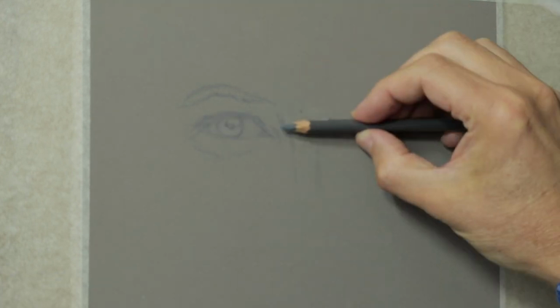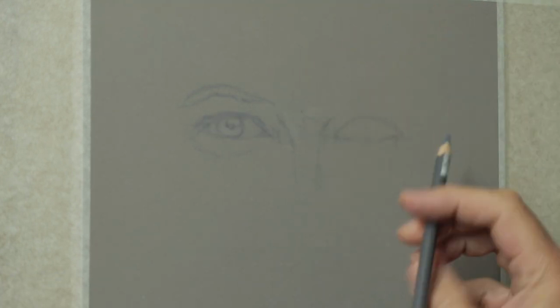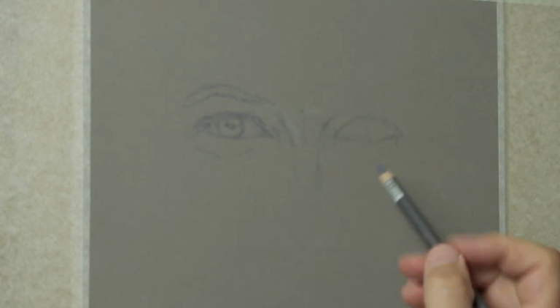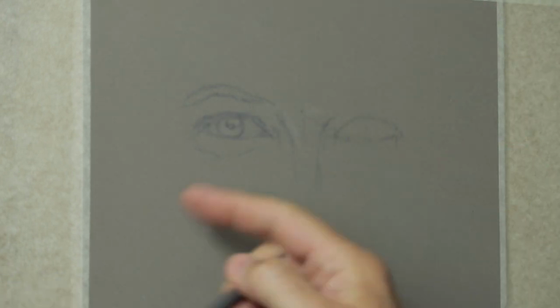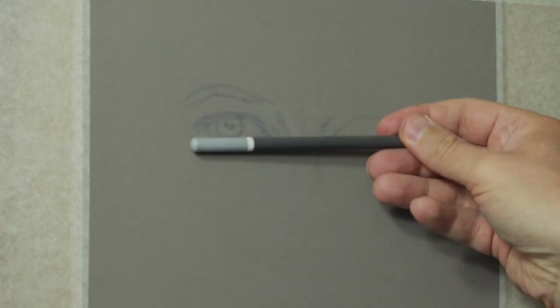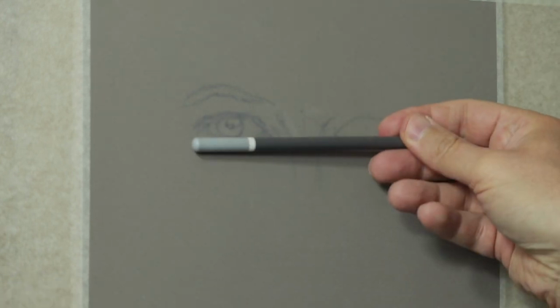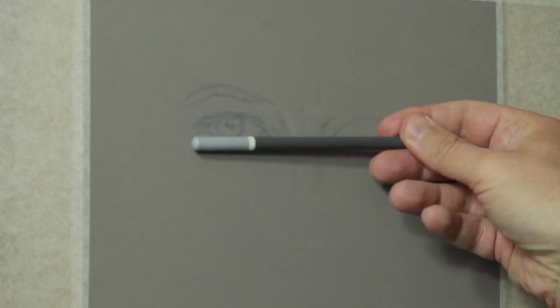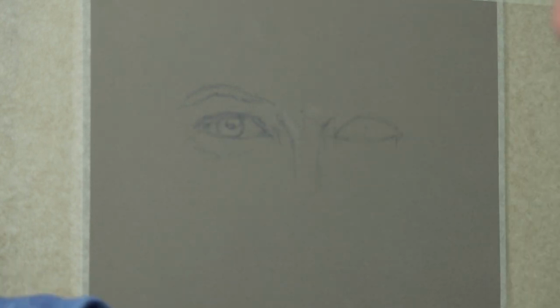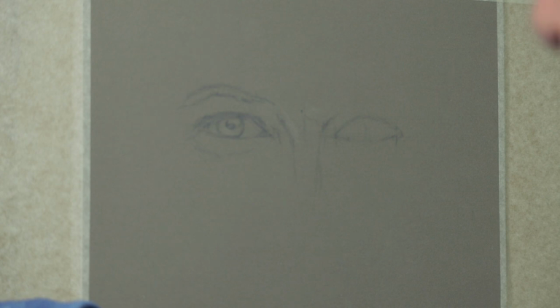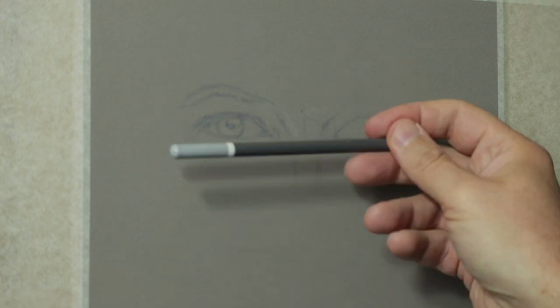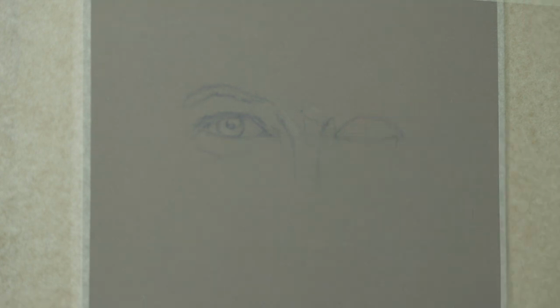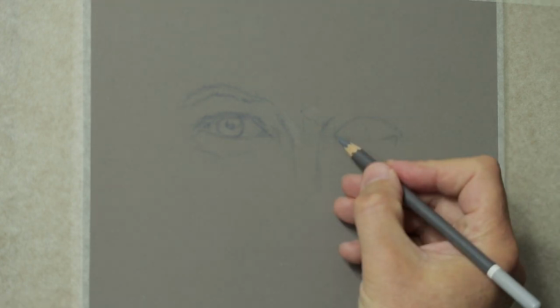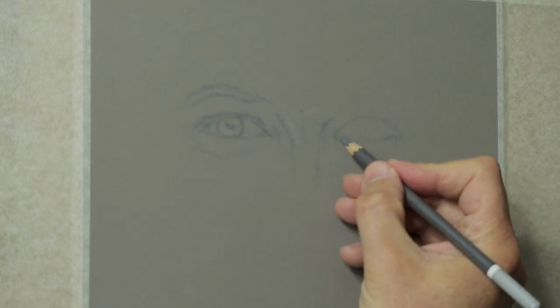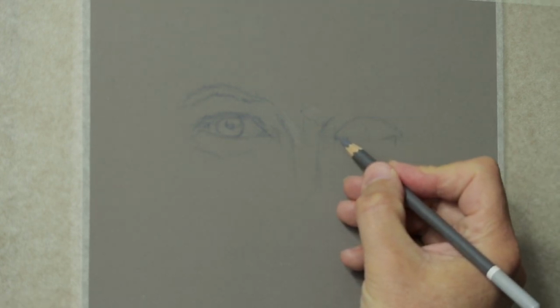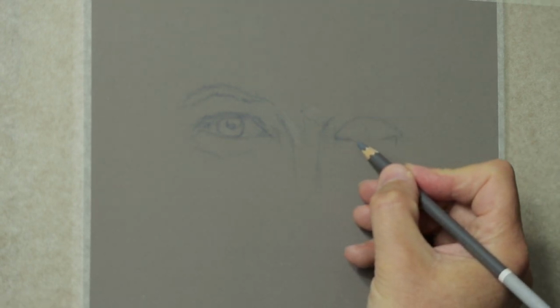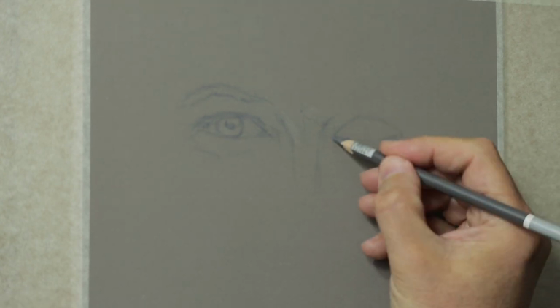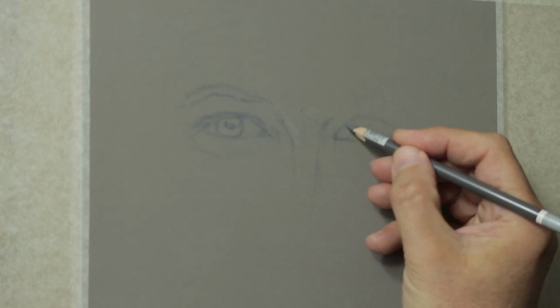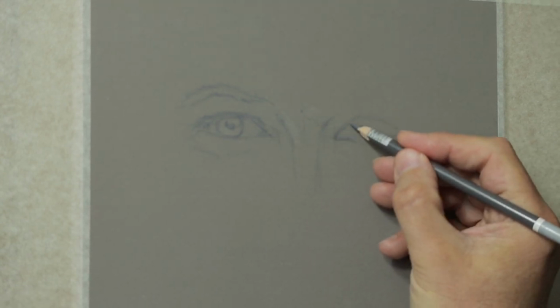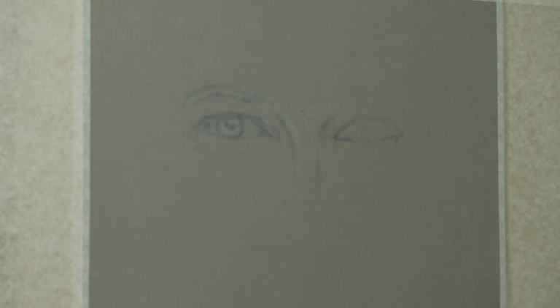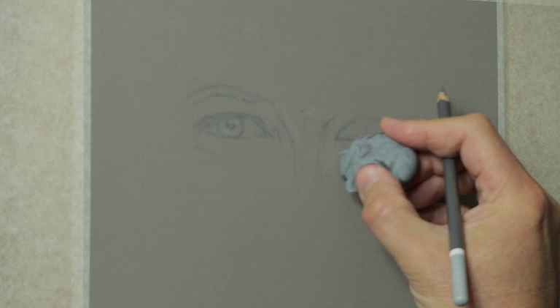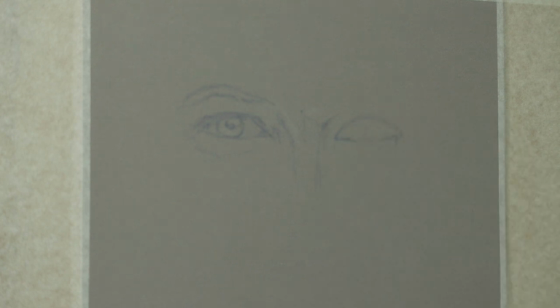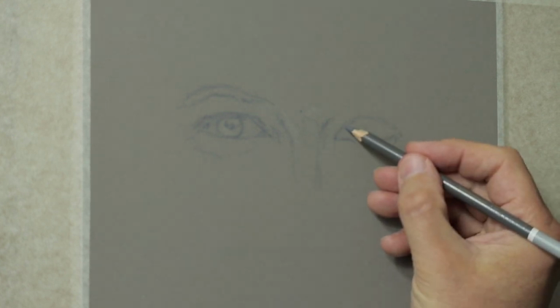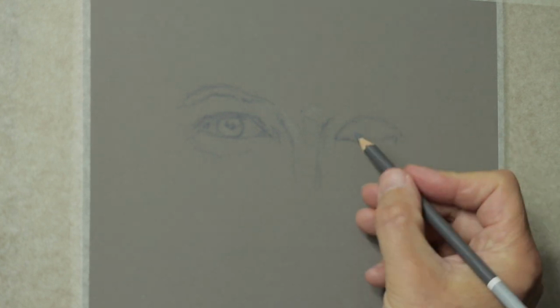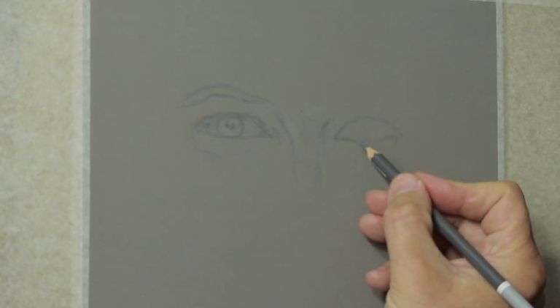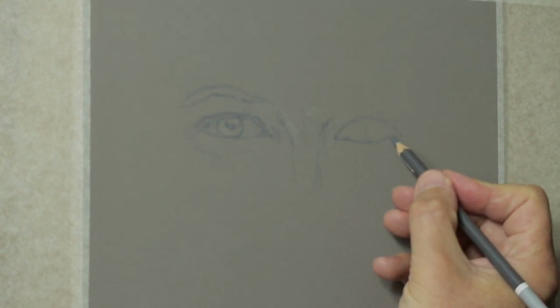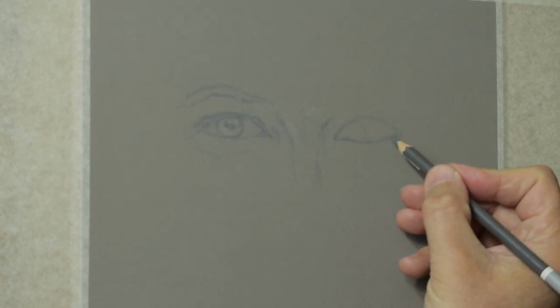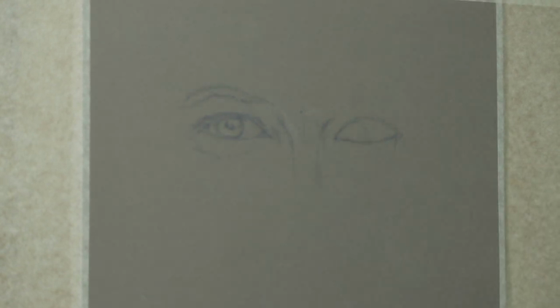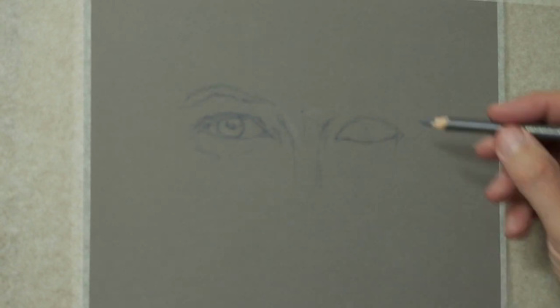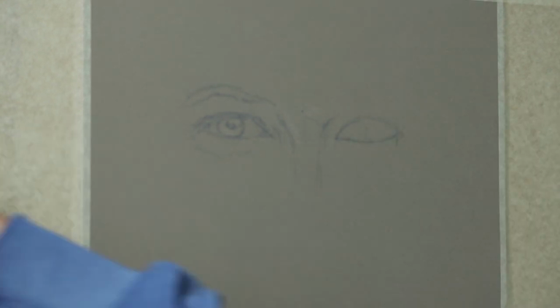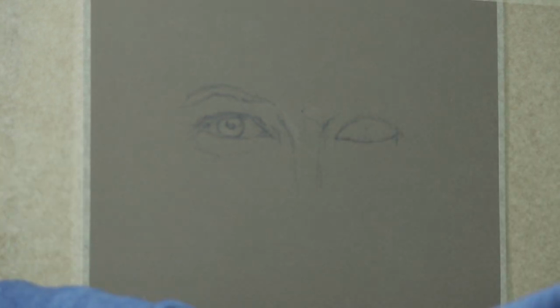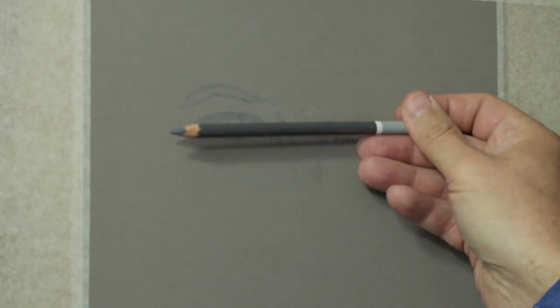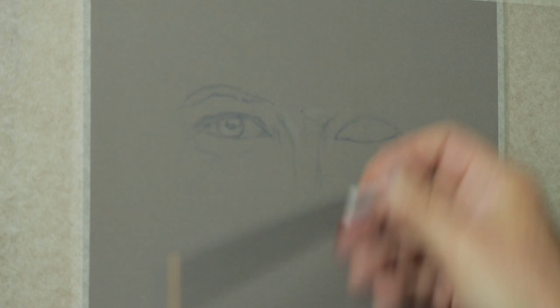Make sure the corner of that other eye is in alignment with the one you've just done. Use your pencil horizontally to check against the image so you can see the alignment and see how it falls.